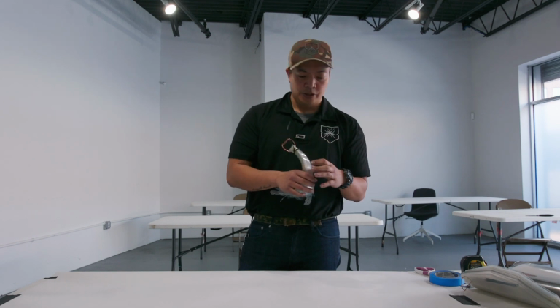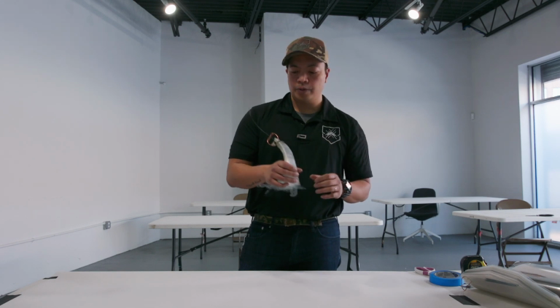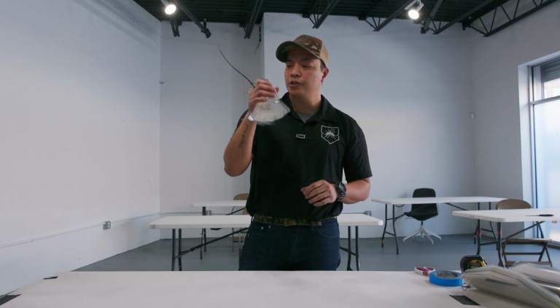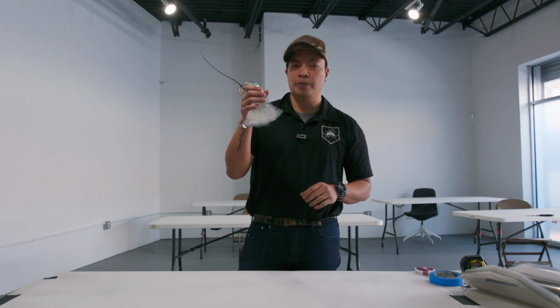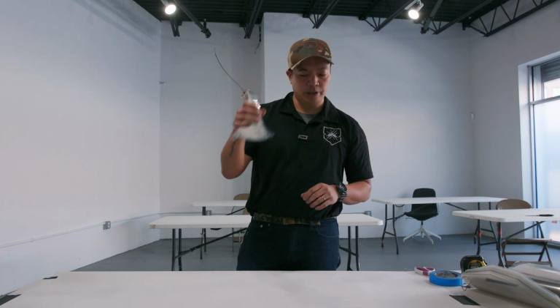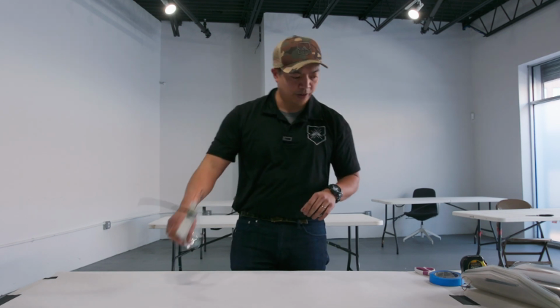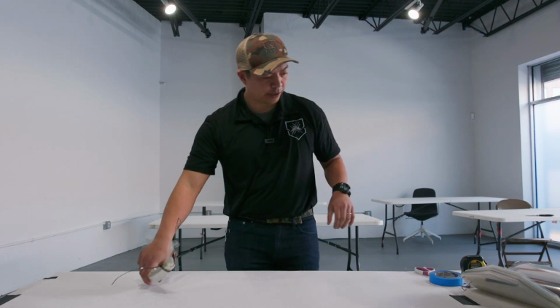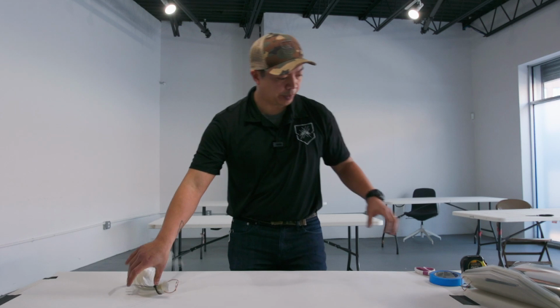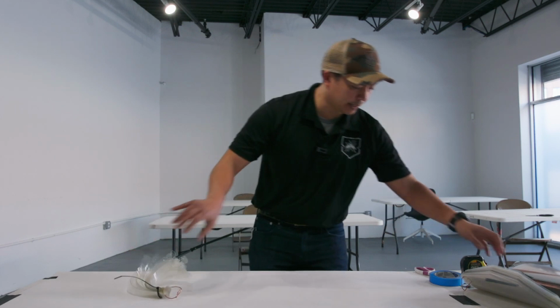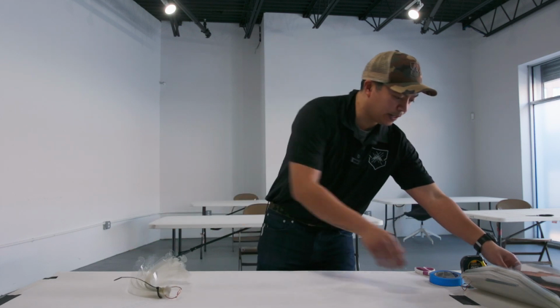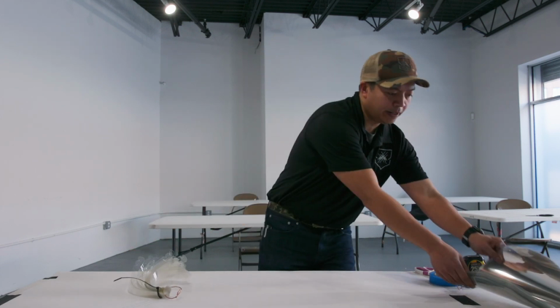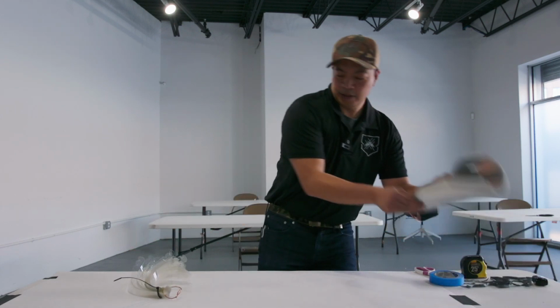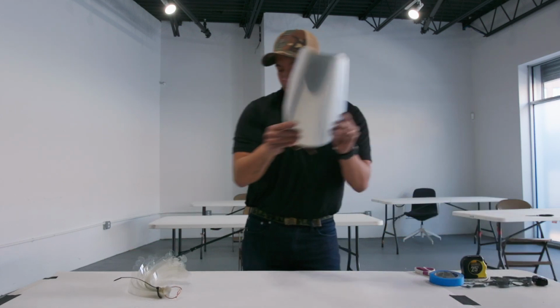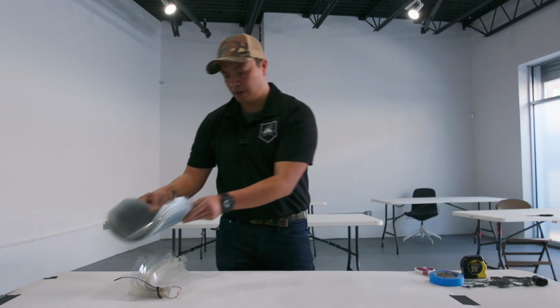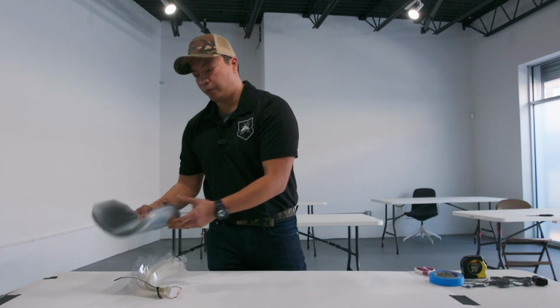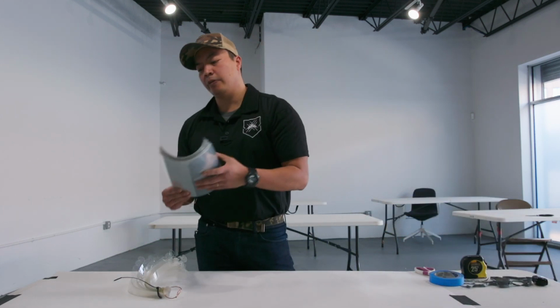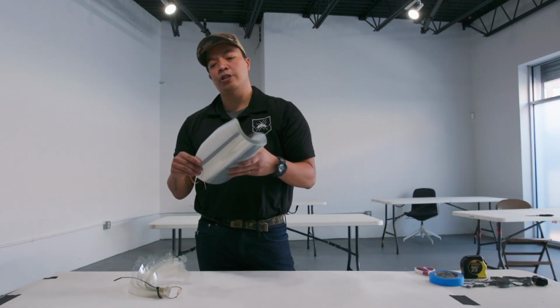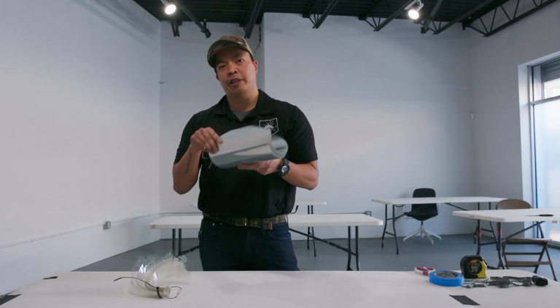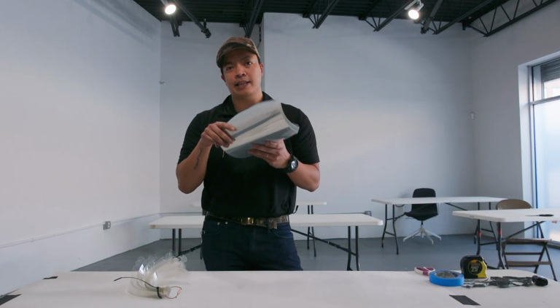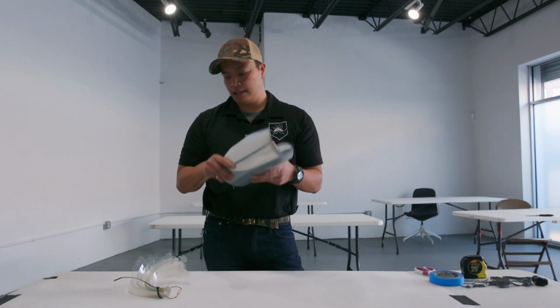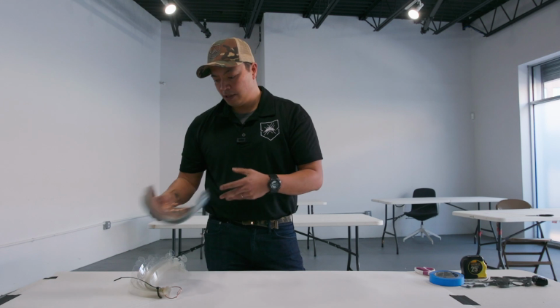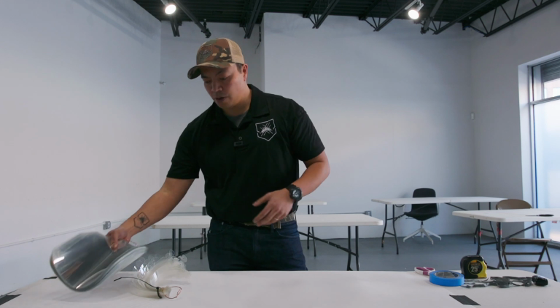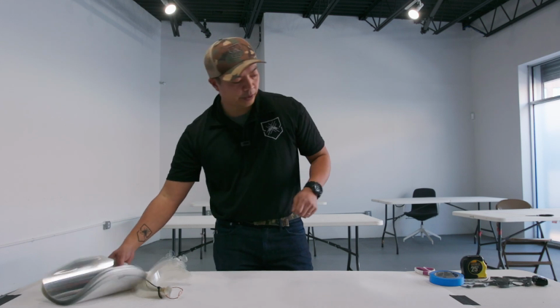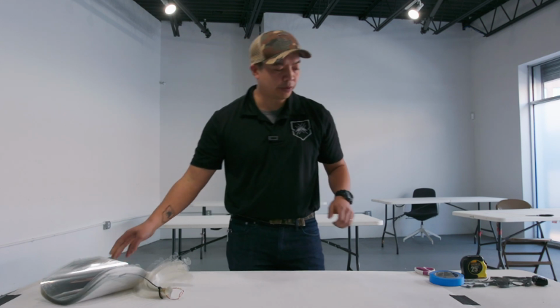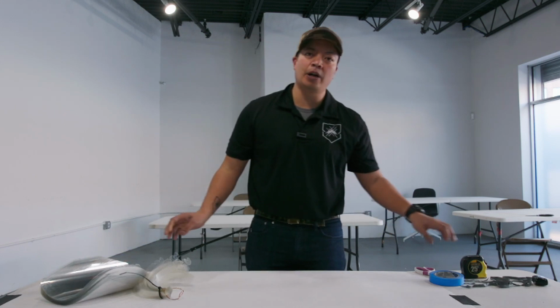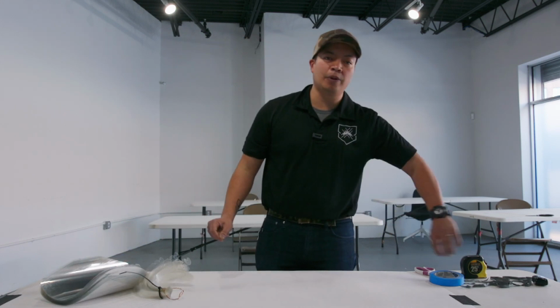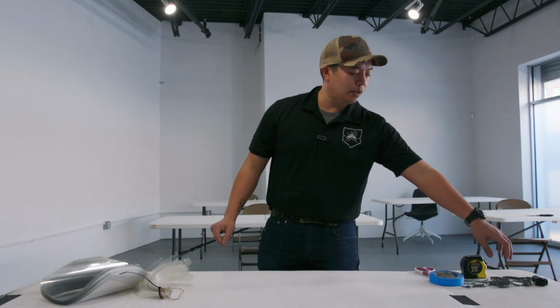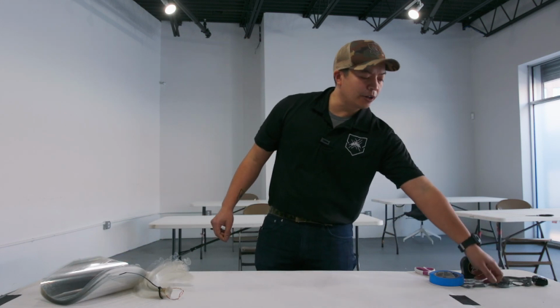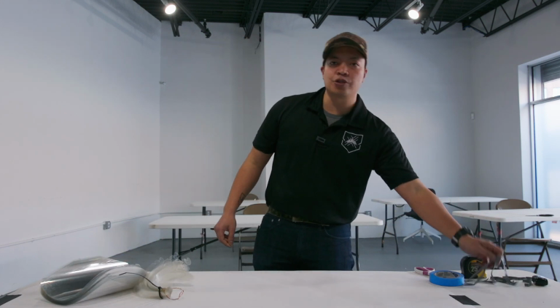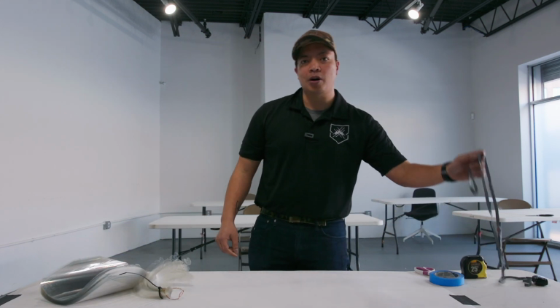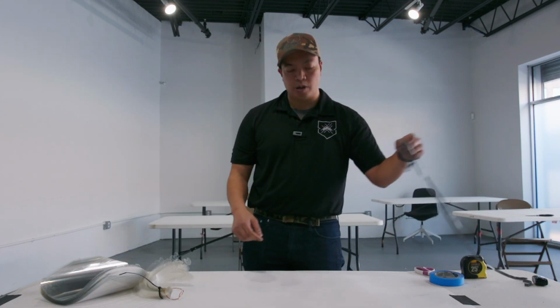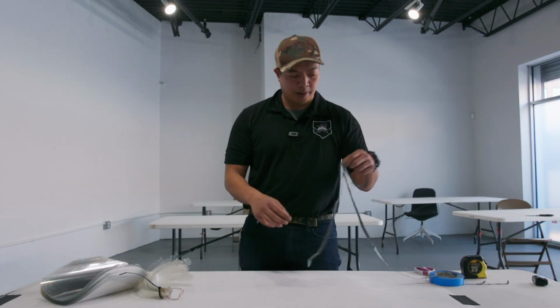So we're going to start with the face shield pieces here. We'll be distributing these — we'll either organize a drop-off or a pick-up.